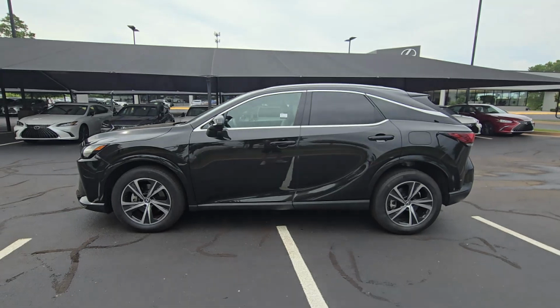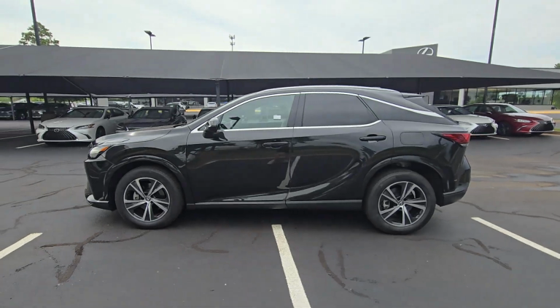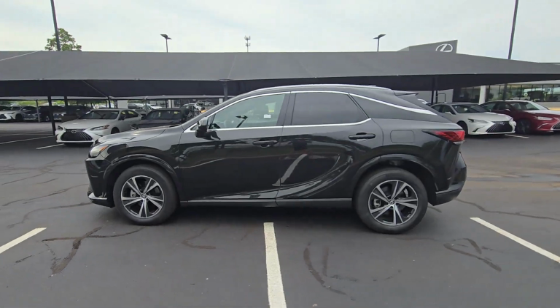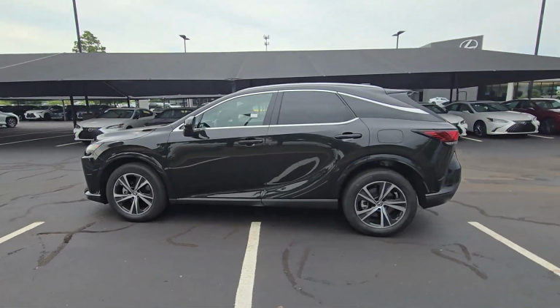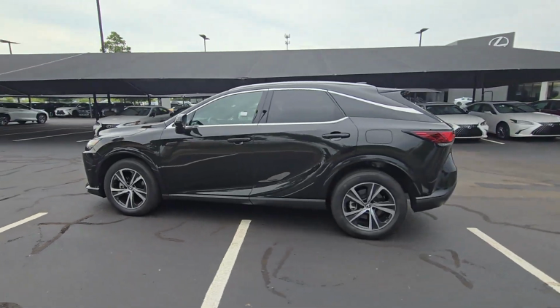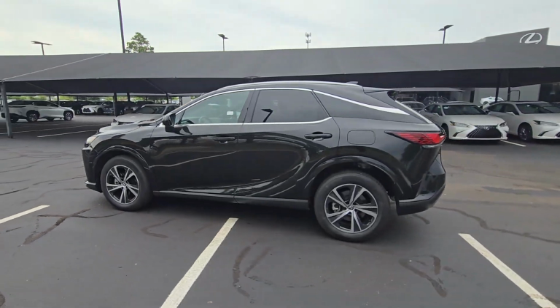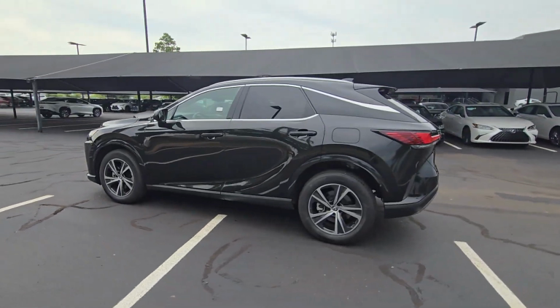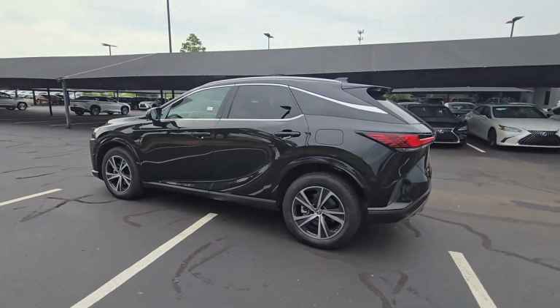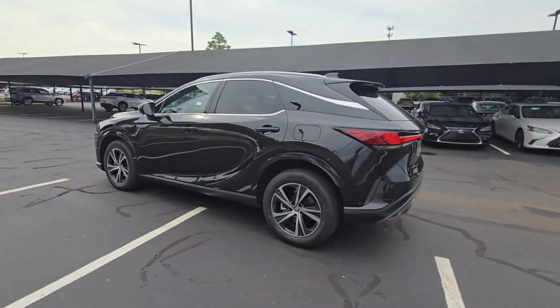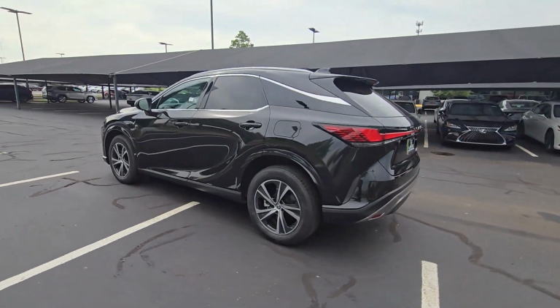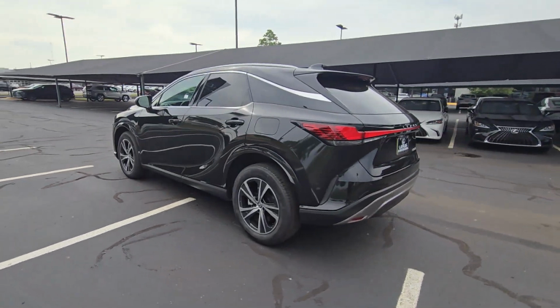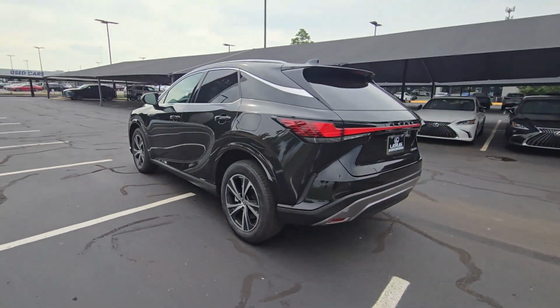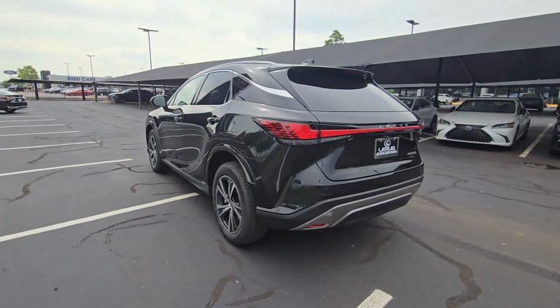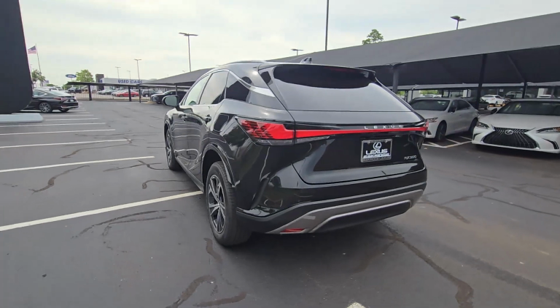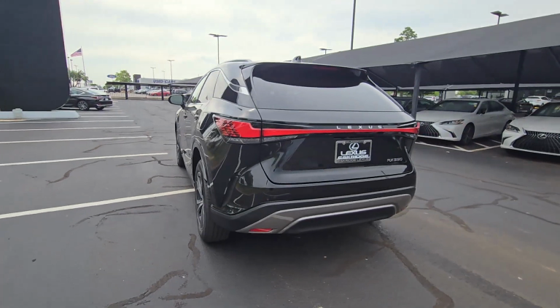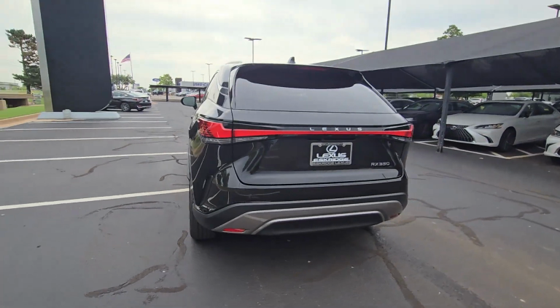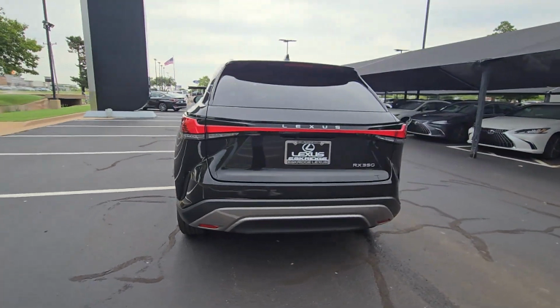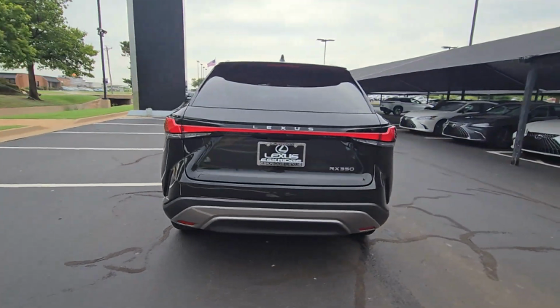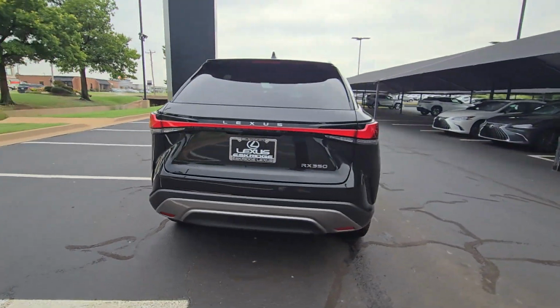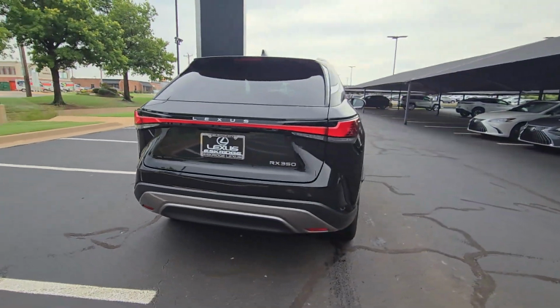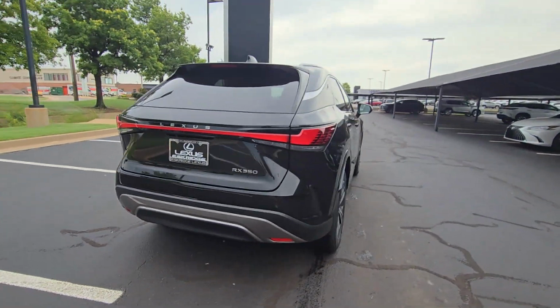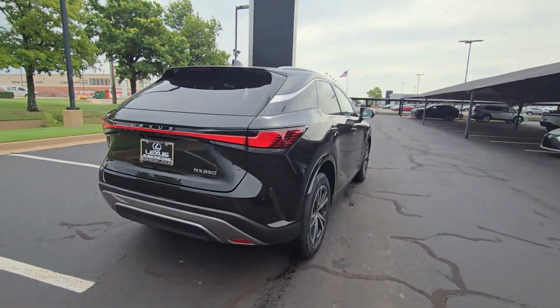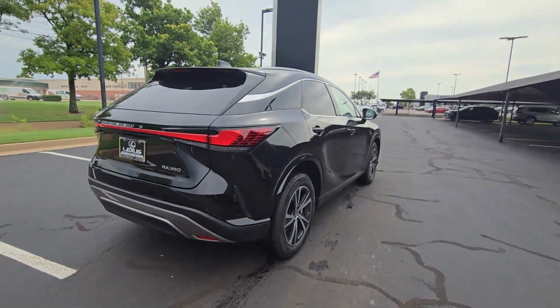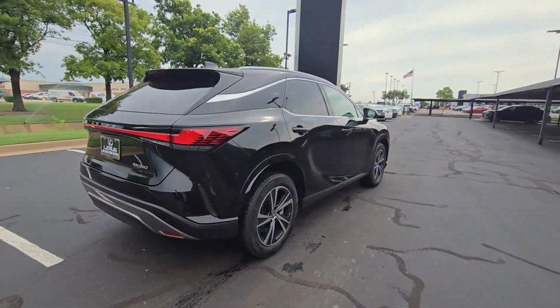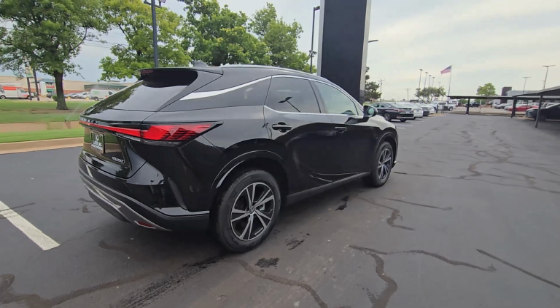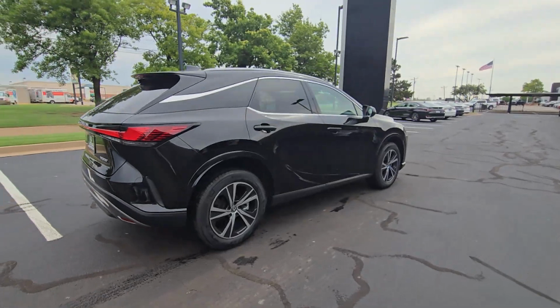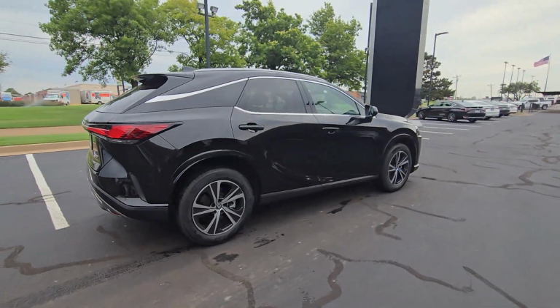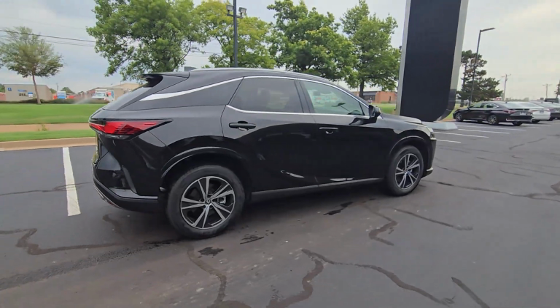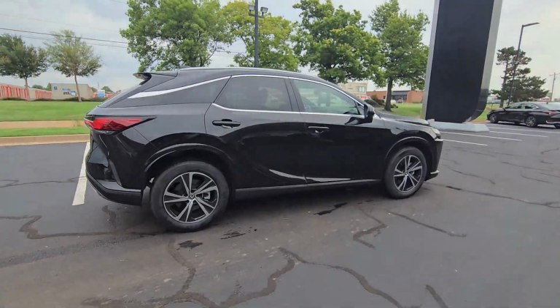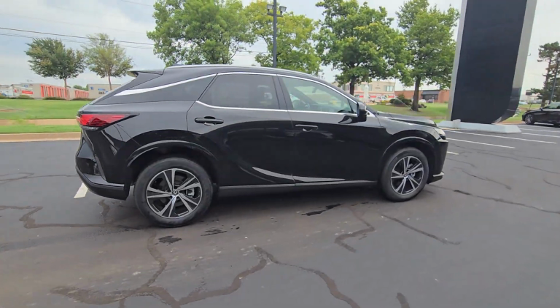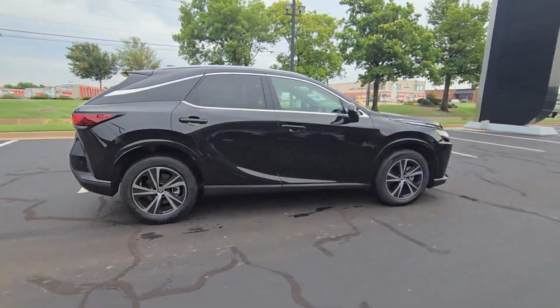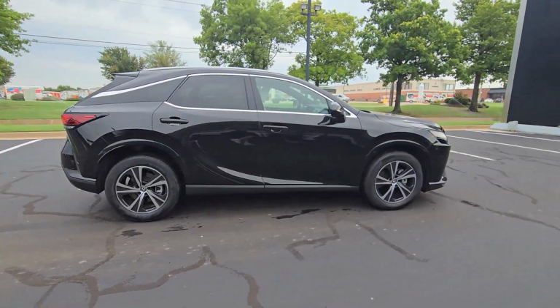This could be the car for you. The 2023 Lexus RX. With less than 15,000 miles on the odometer, this vehicle stands out from the rest.